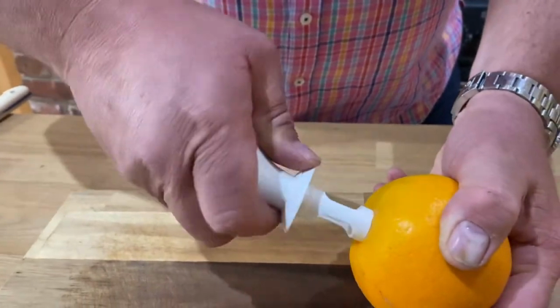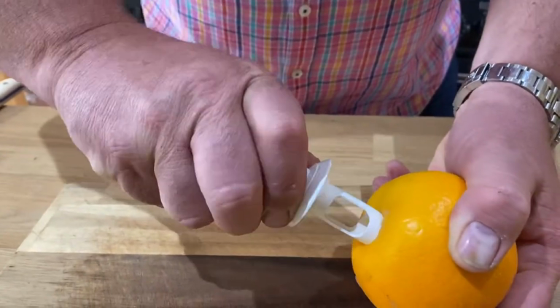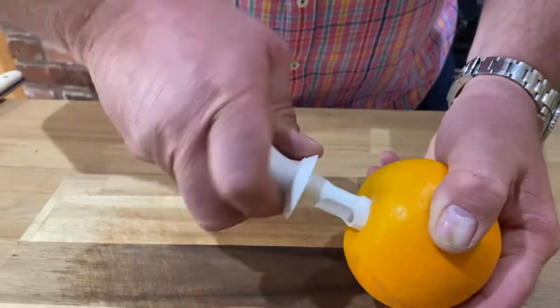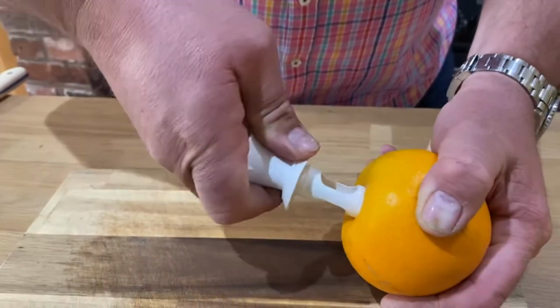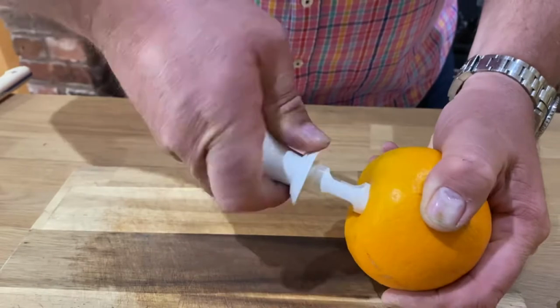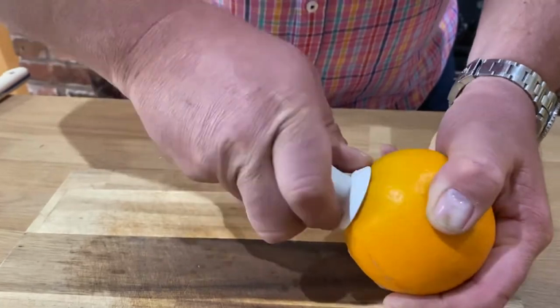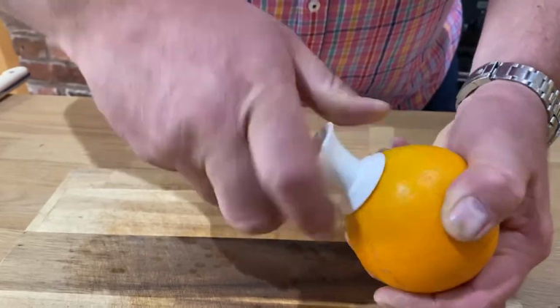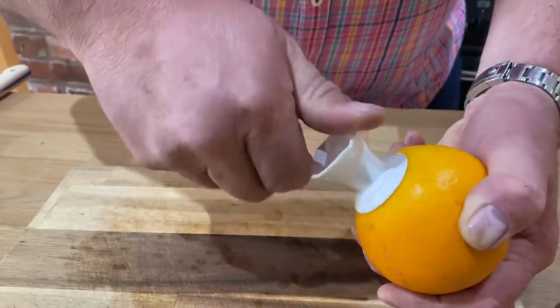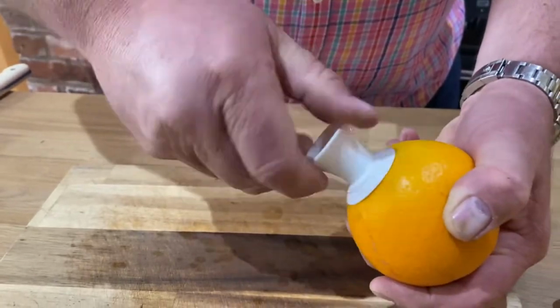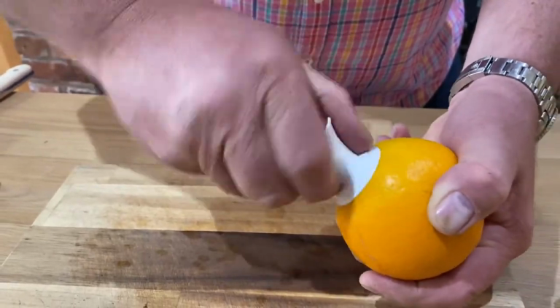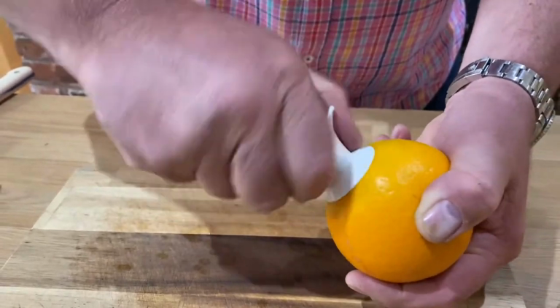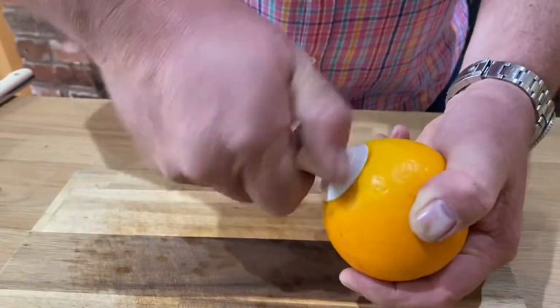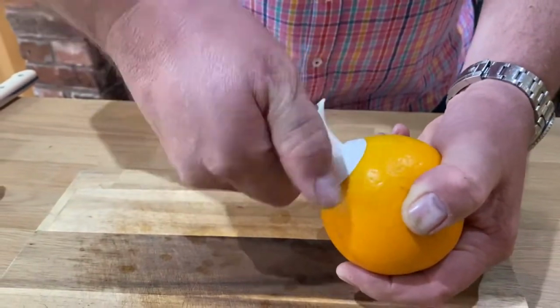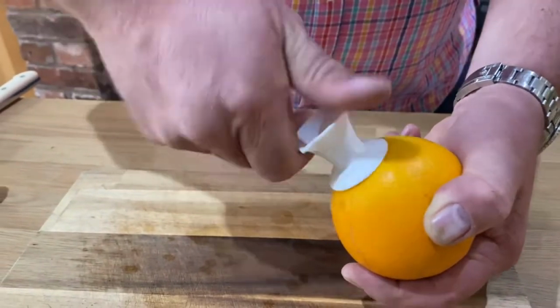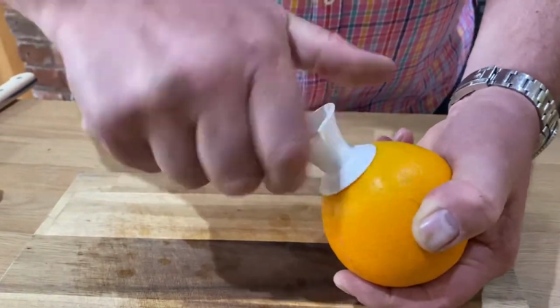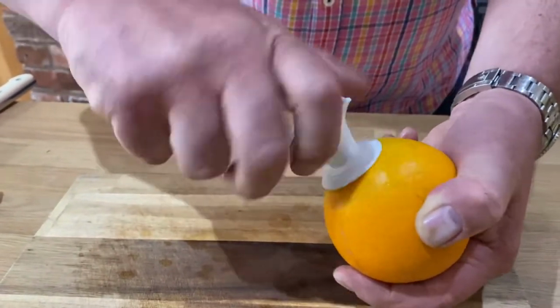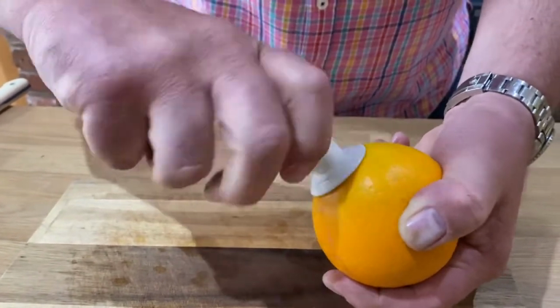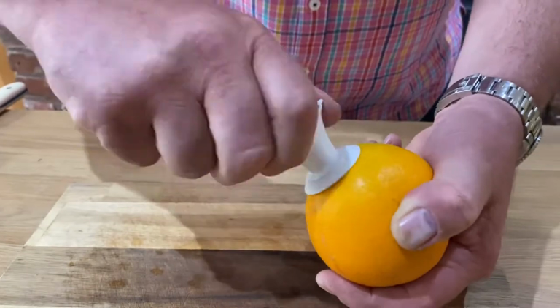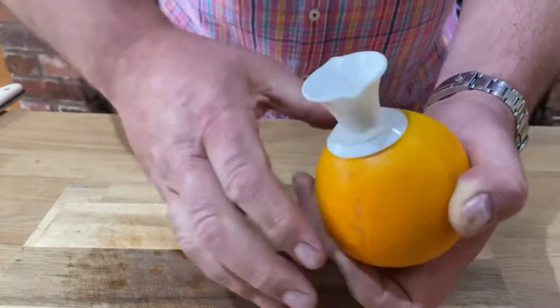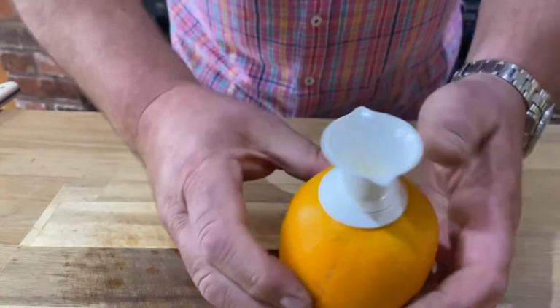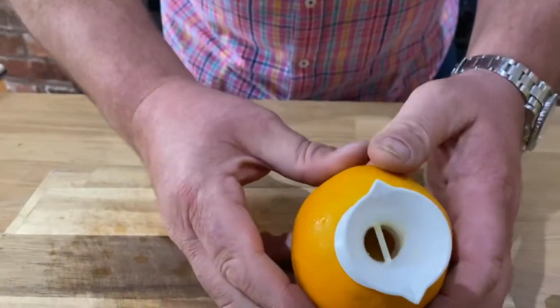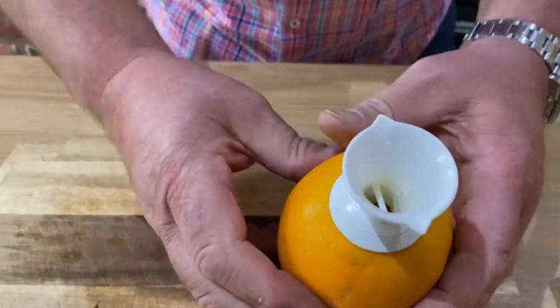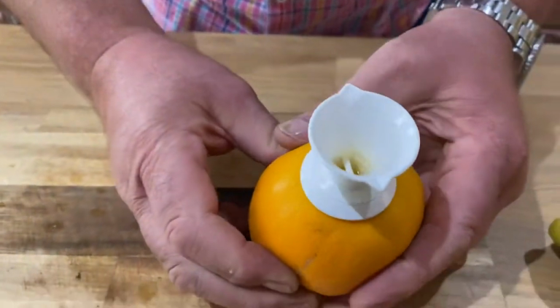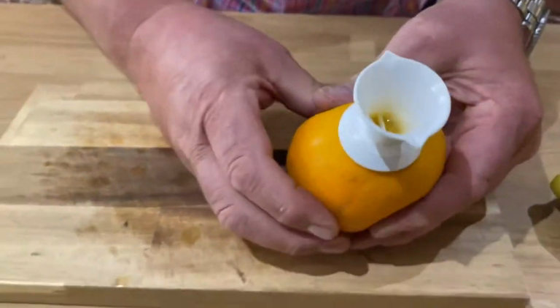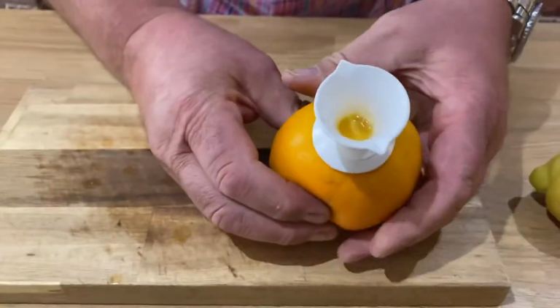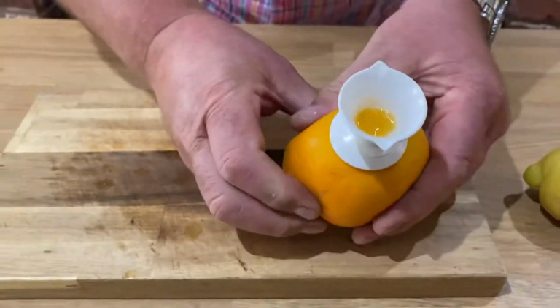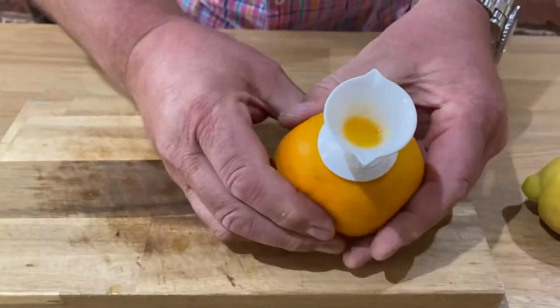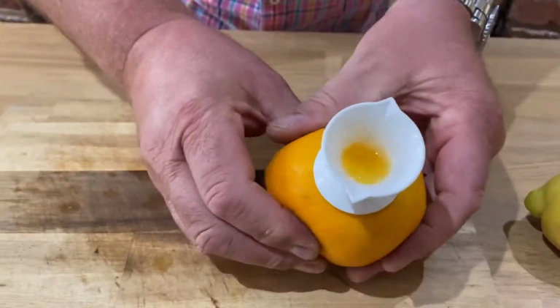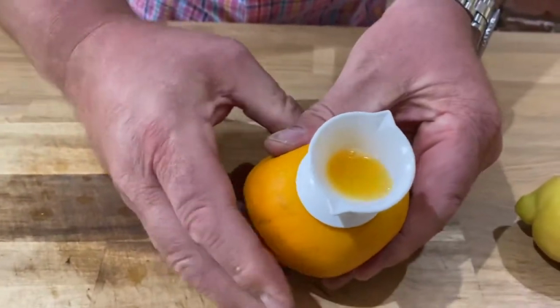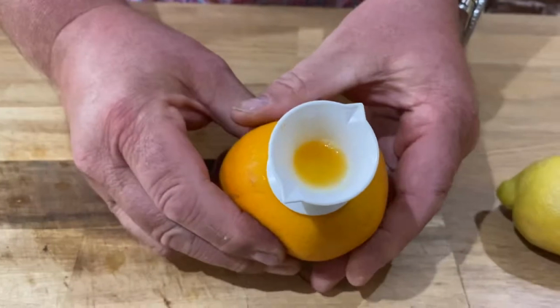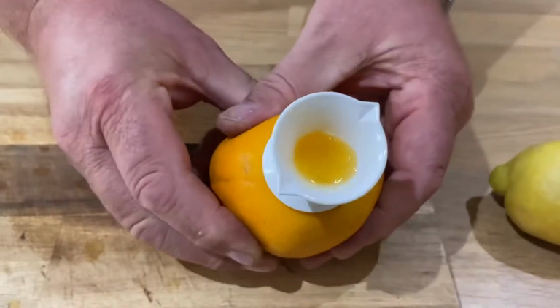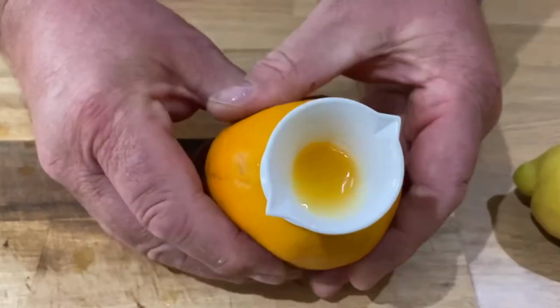You turn it all the way around like so, and then you work your fingers all the way around the fruit — and look what pops up!